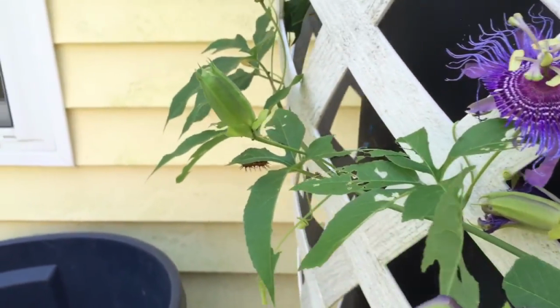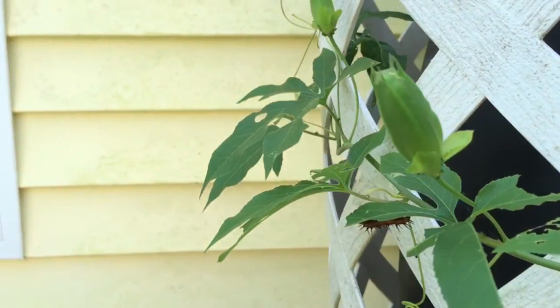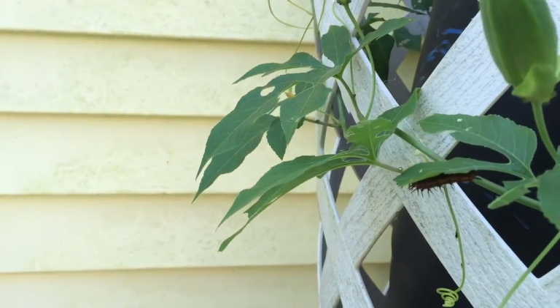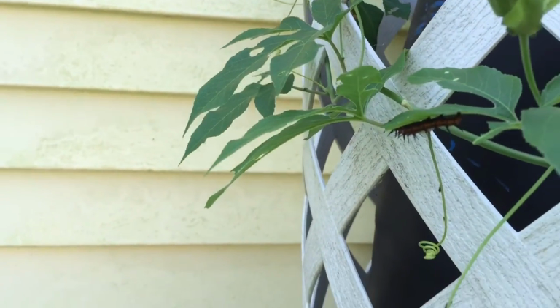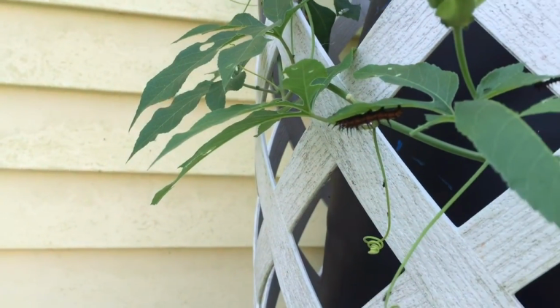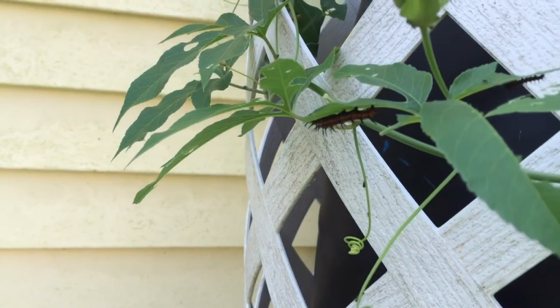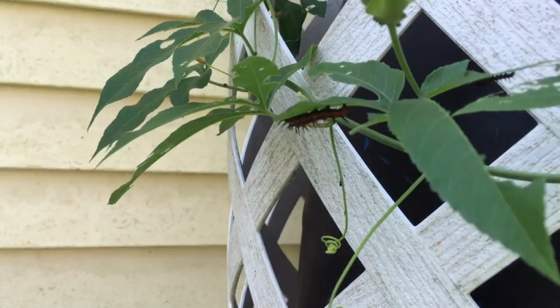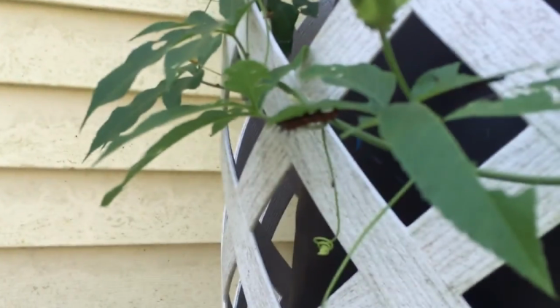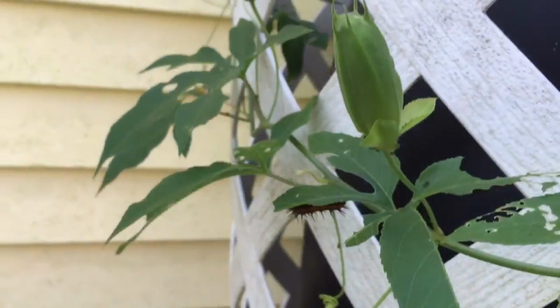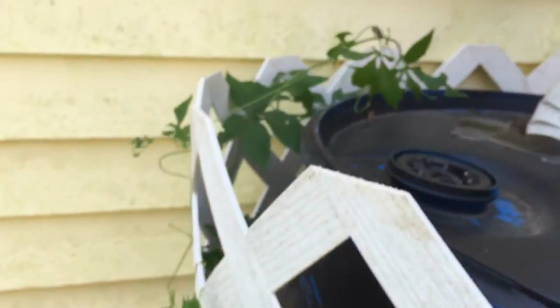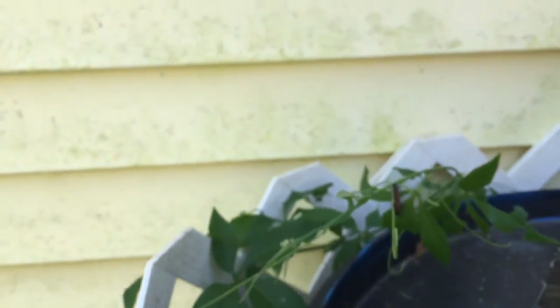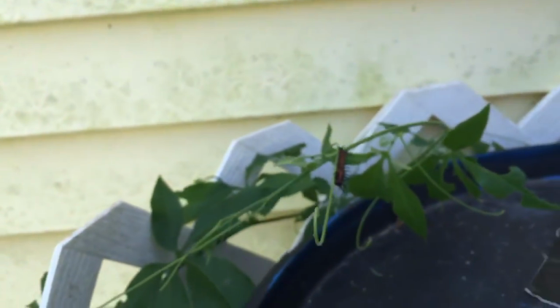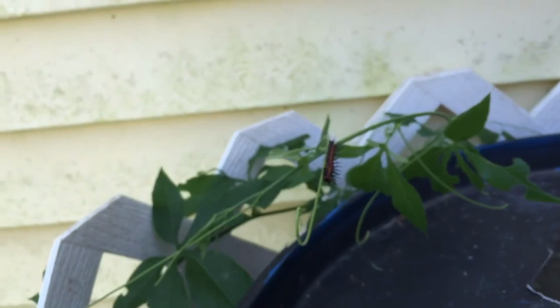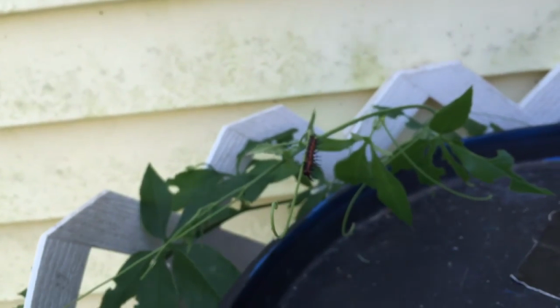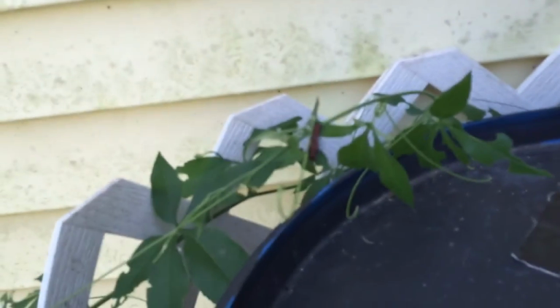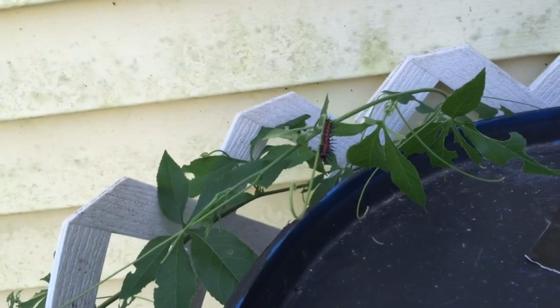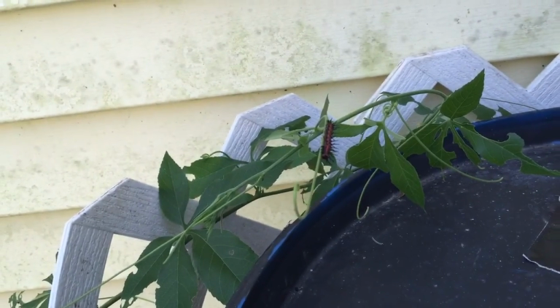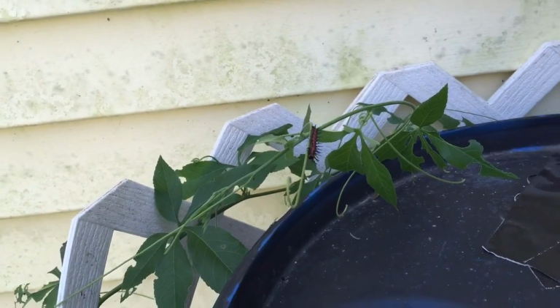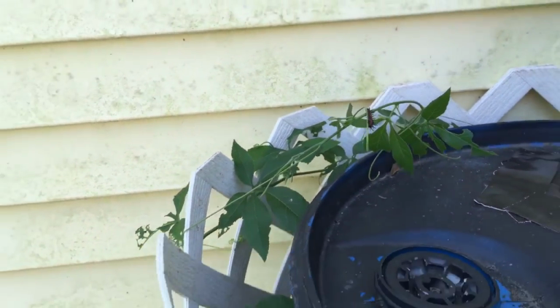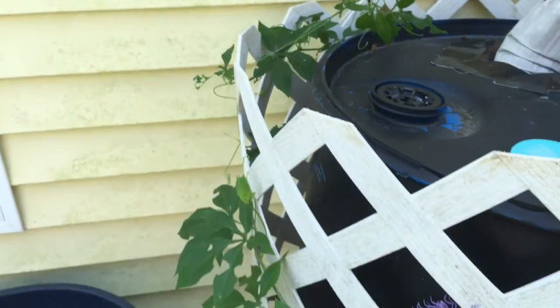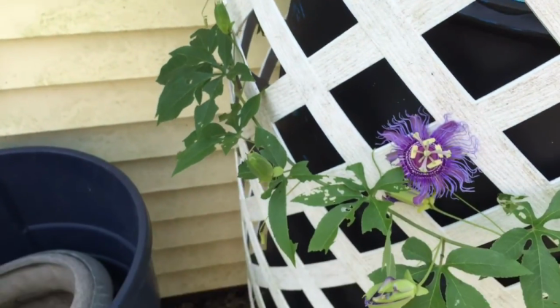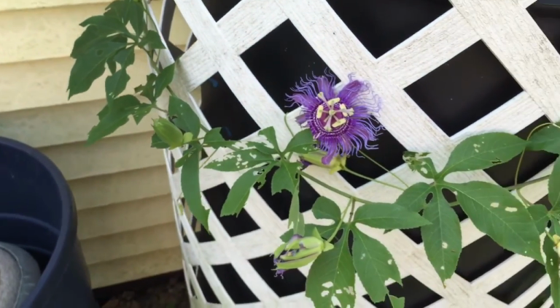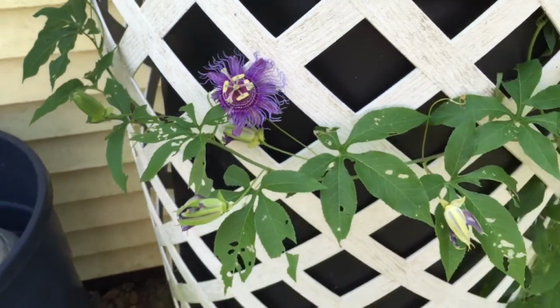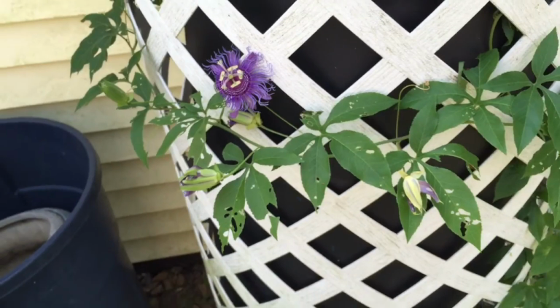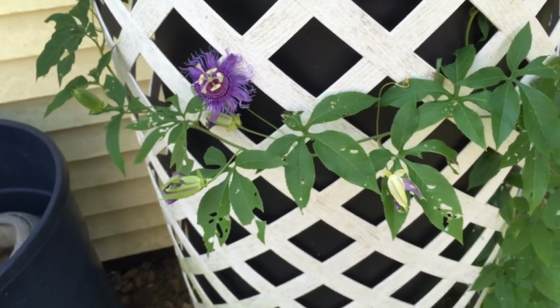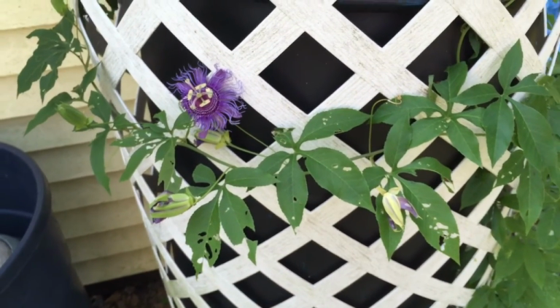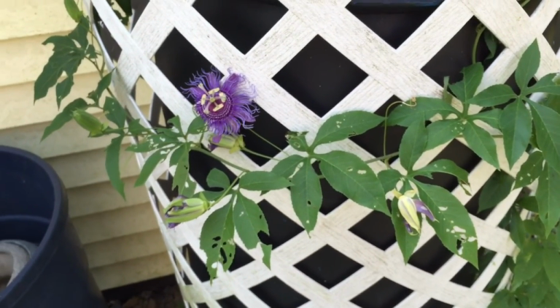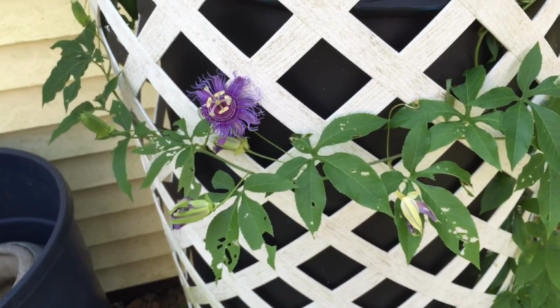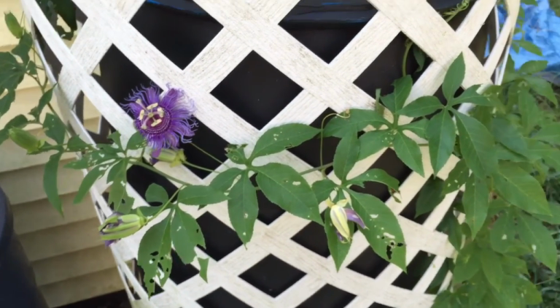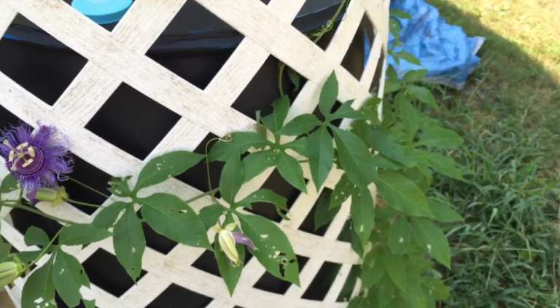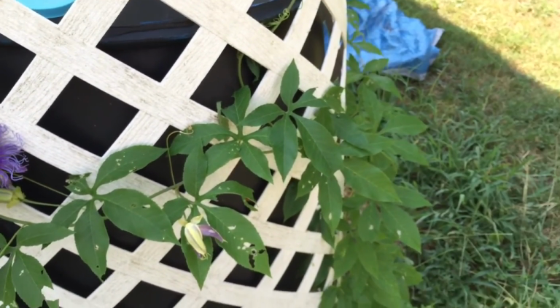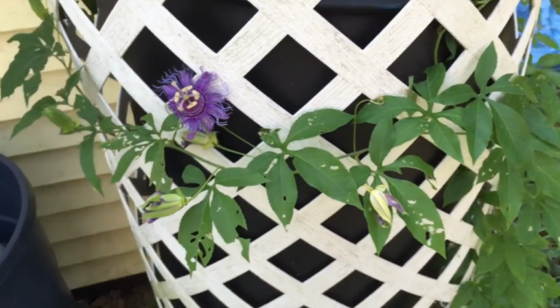But later in the season — we're in September now — that doesn't quite work as well. So you can see some caterpillars that are munching on the leaves, one there and one up here, which provides a really good food source for local birds.